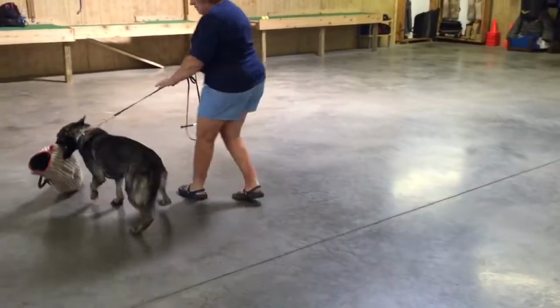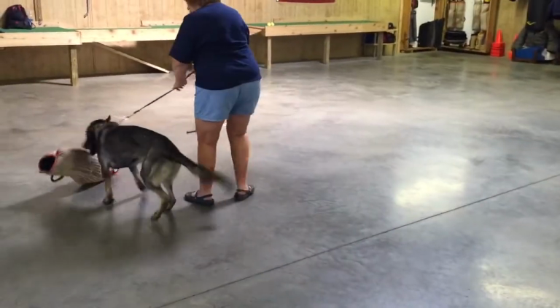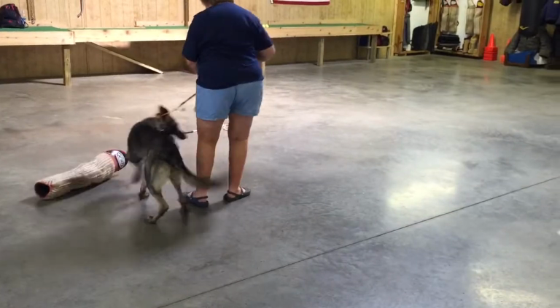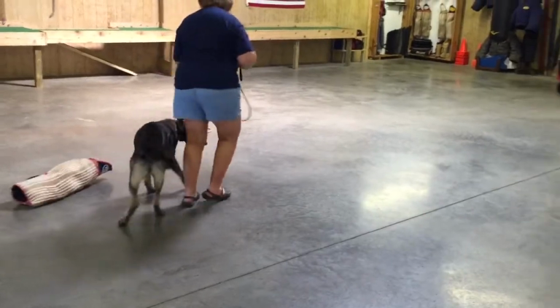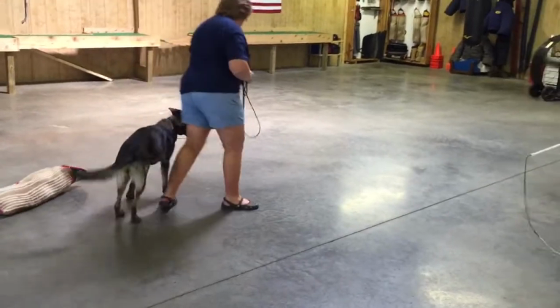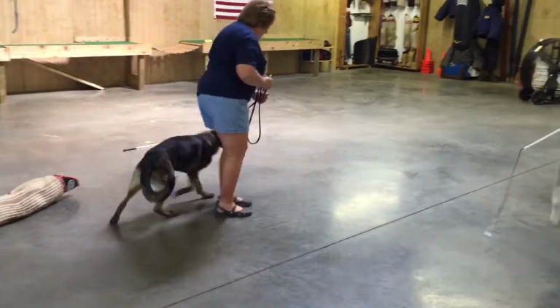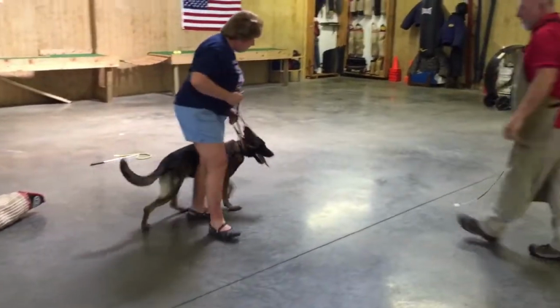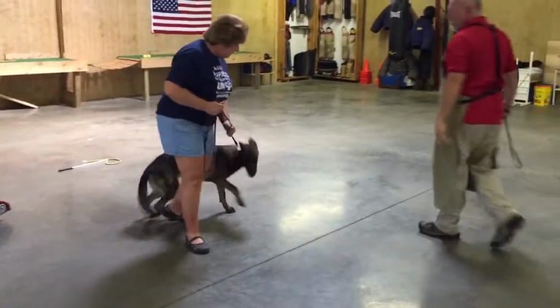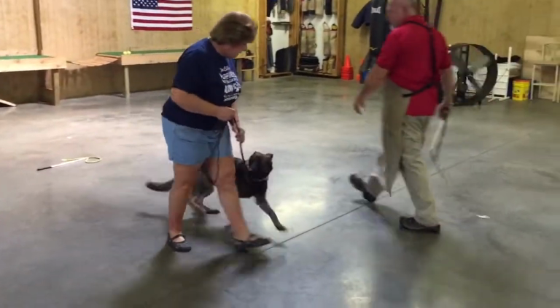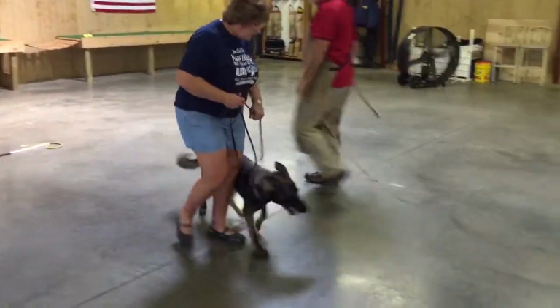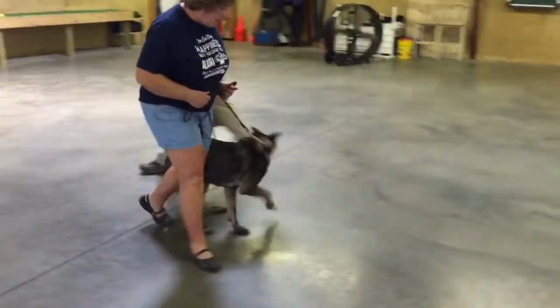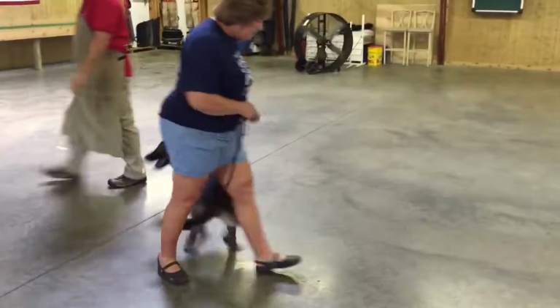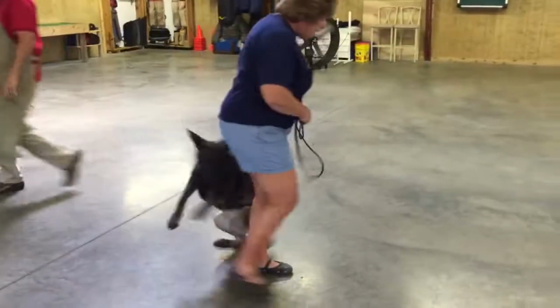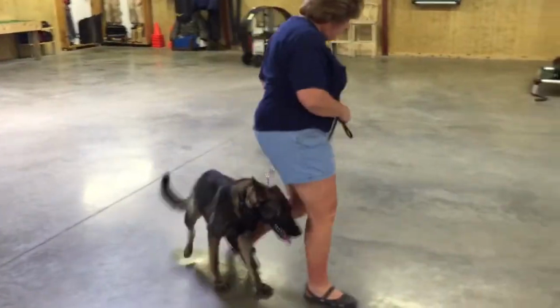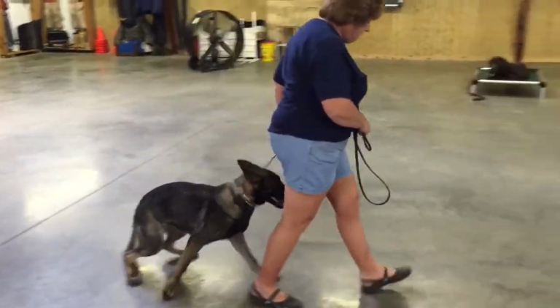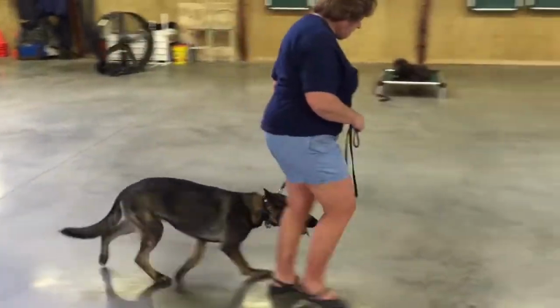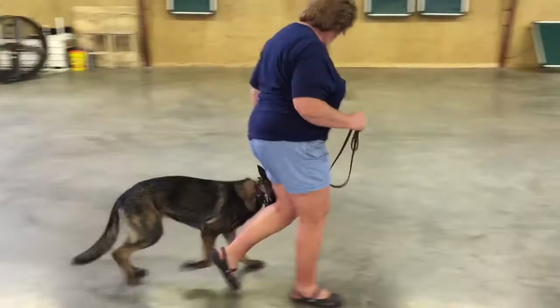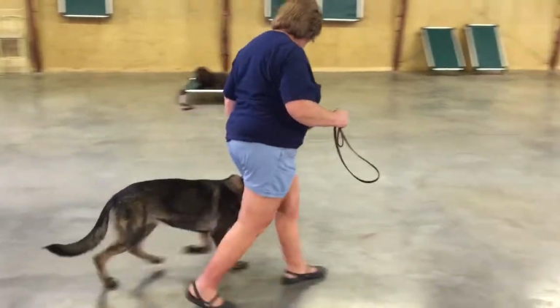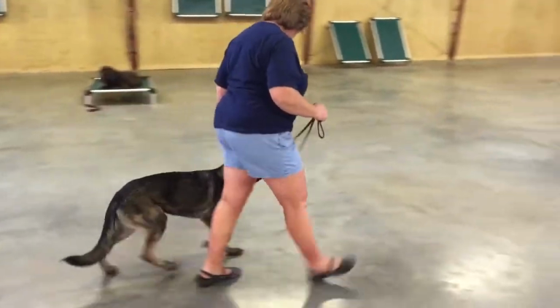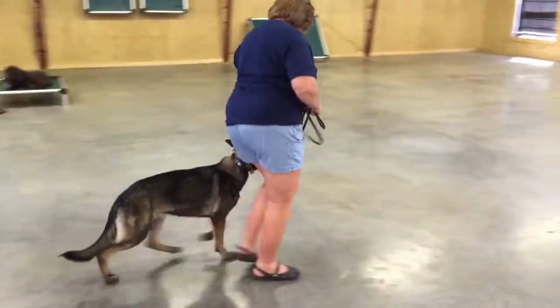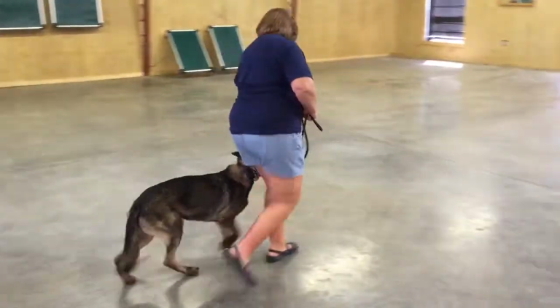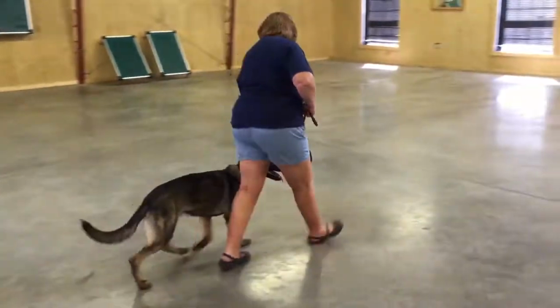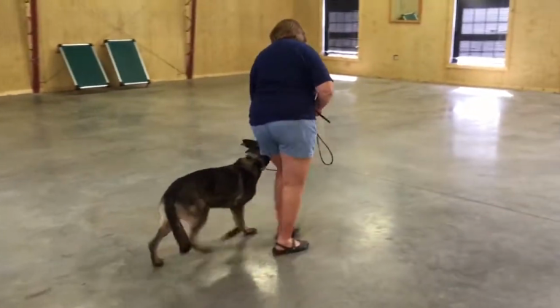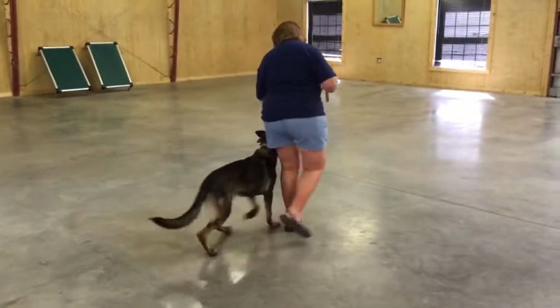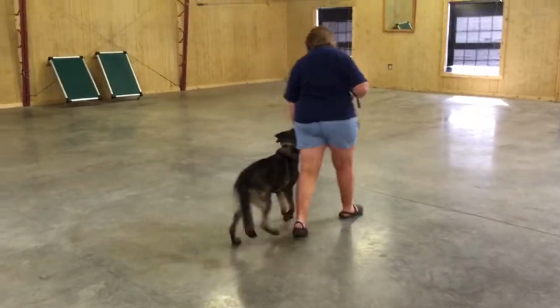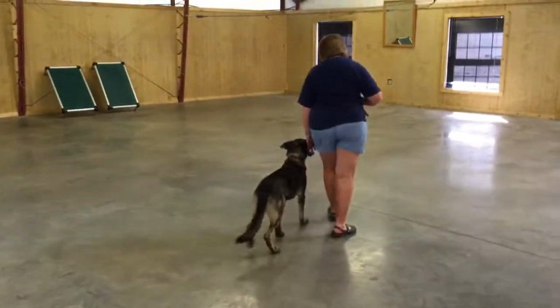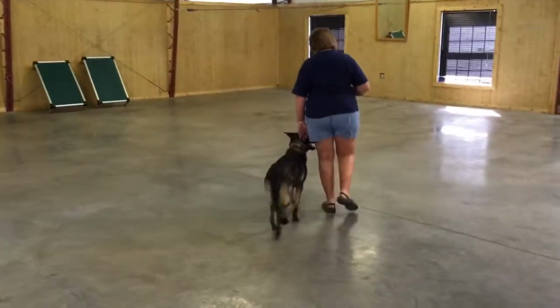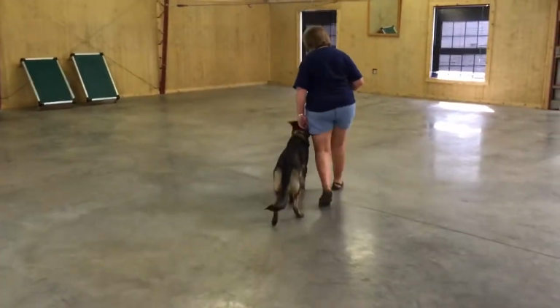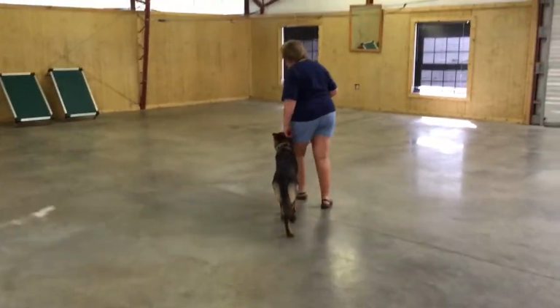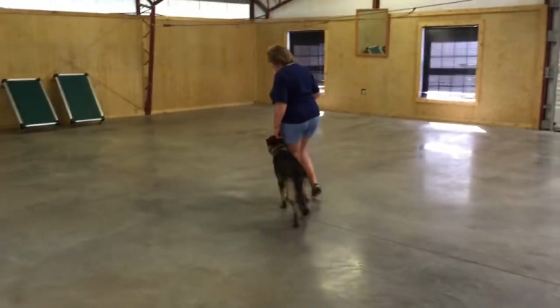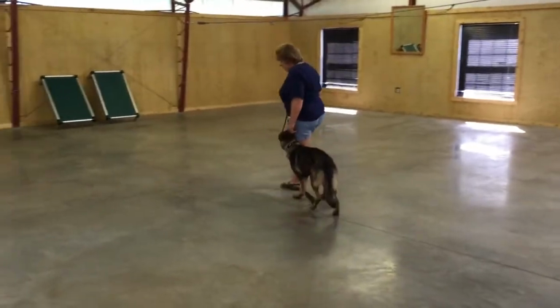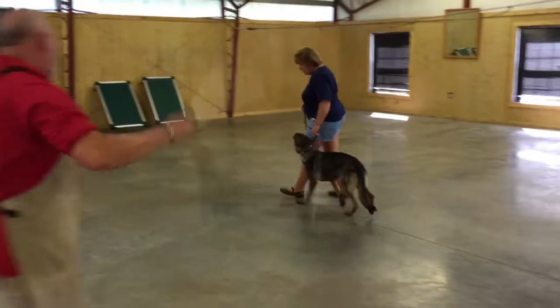So this is very early training to help with the obedience and help with the protection. You've got to have control. These are personal protection dogs — they're not police dogs, they're not military dogs.